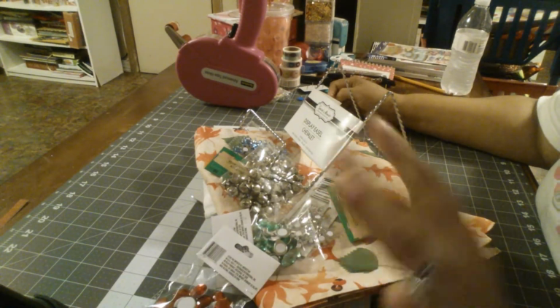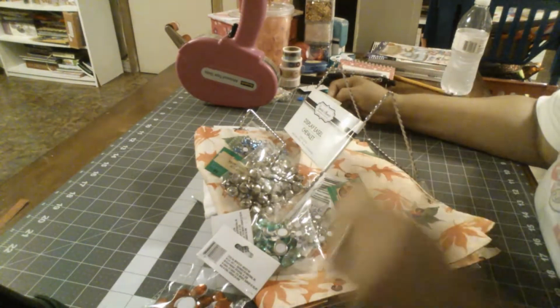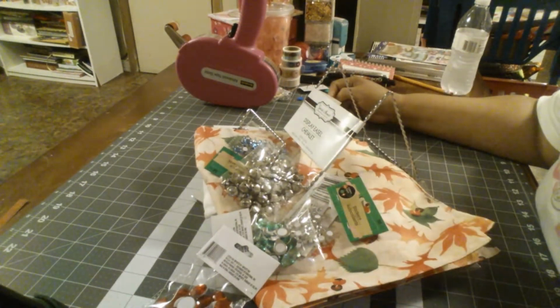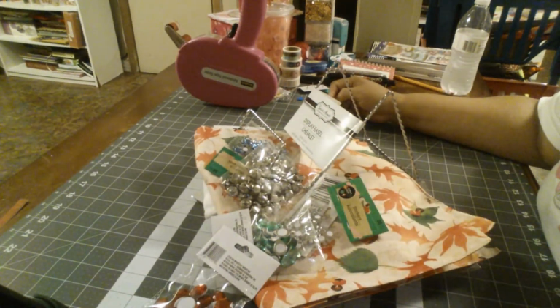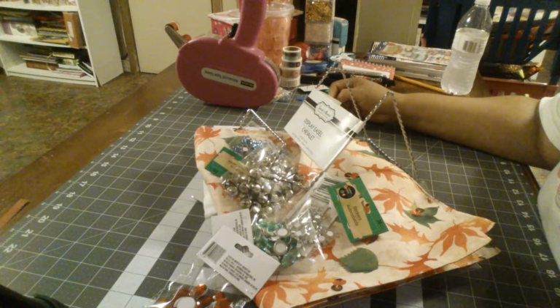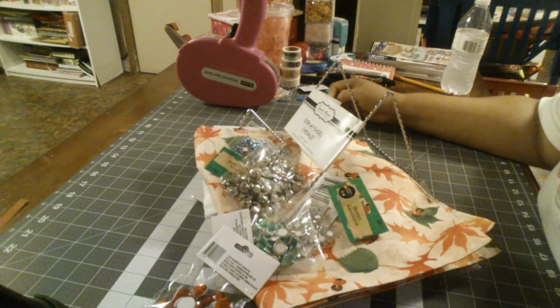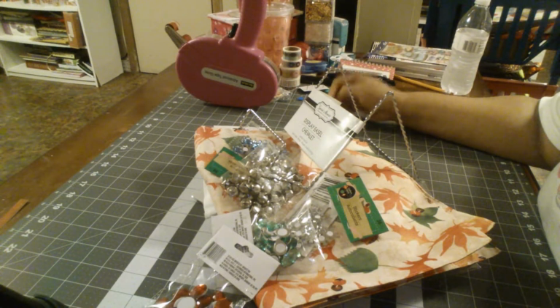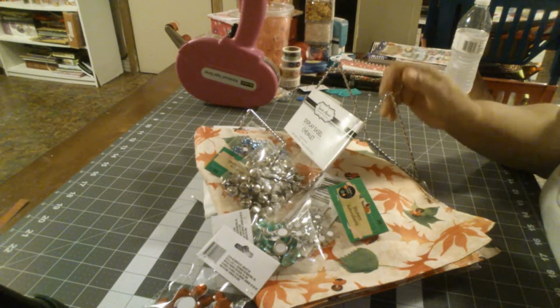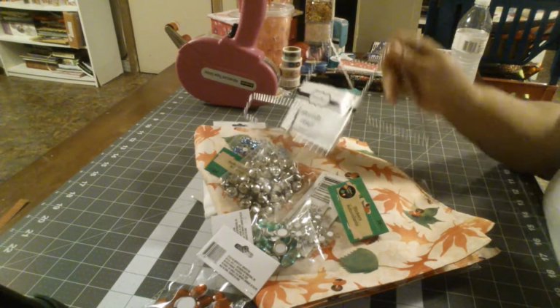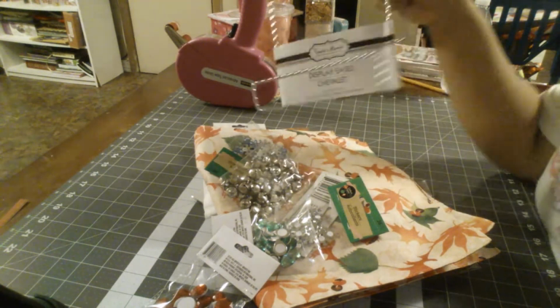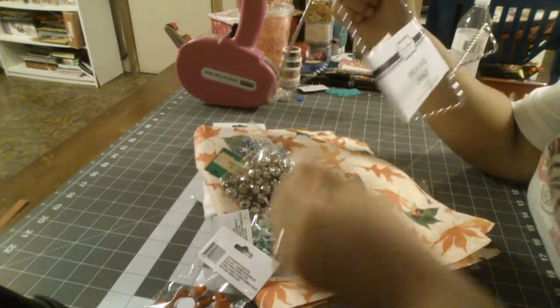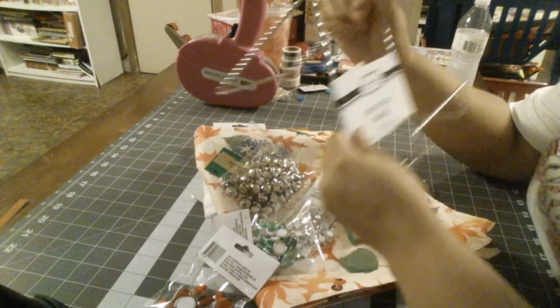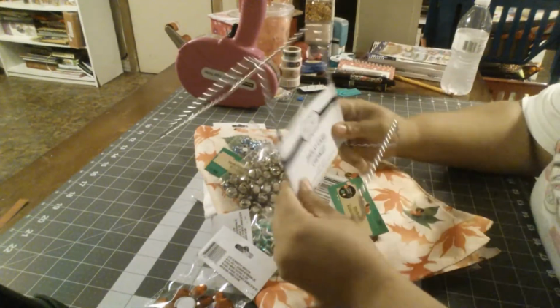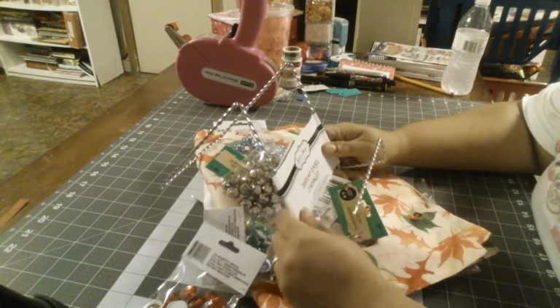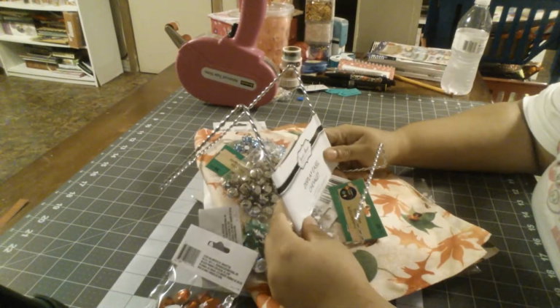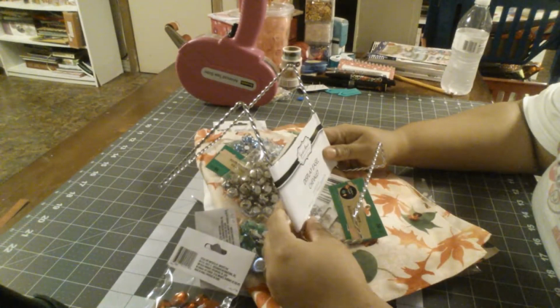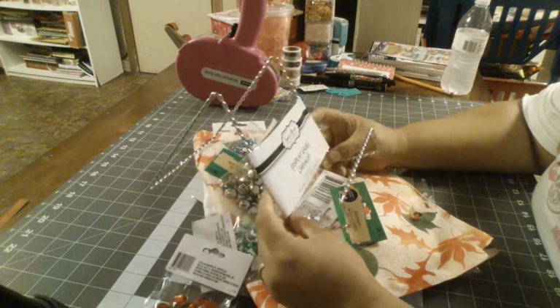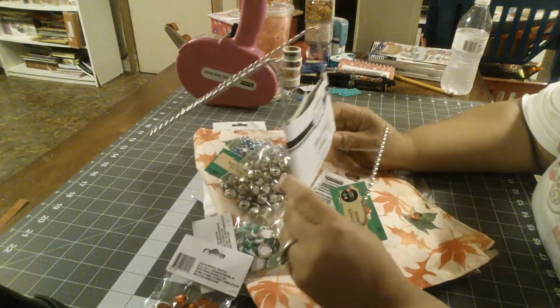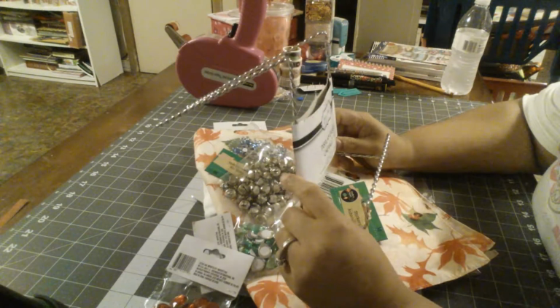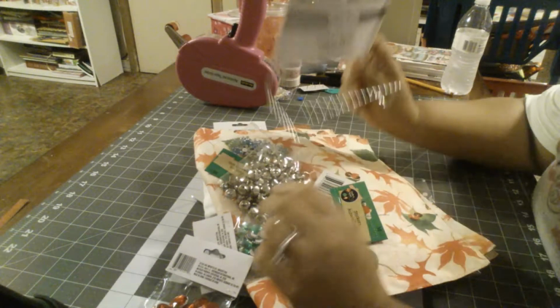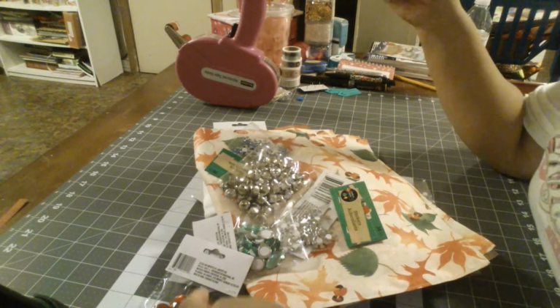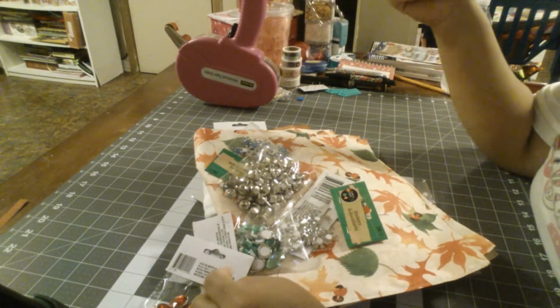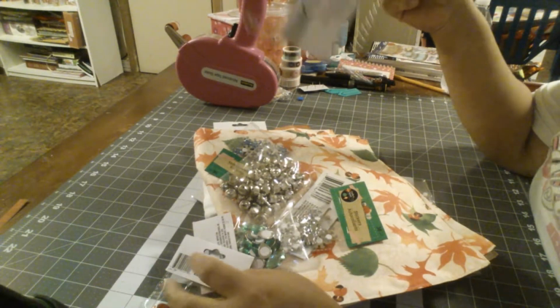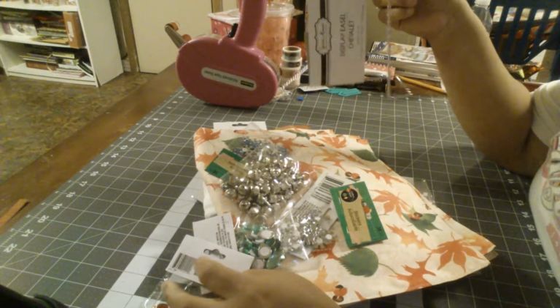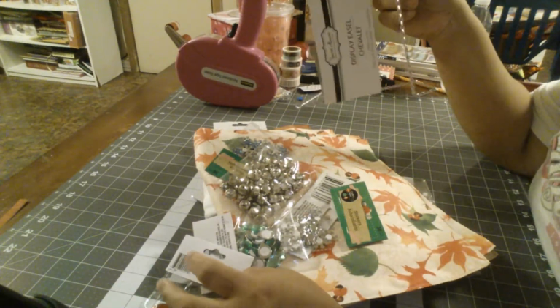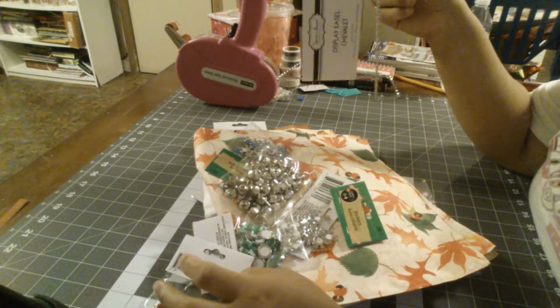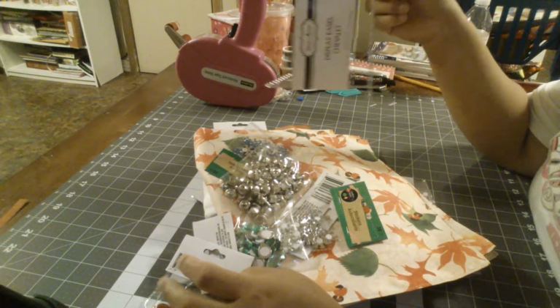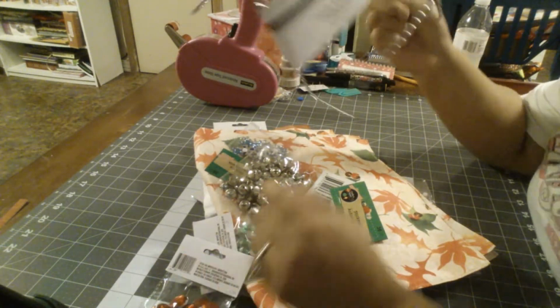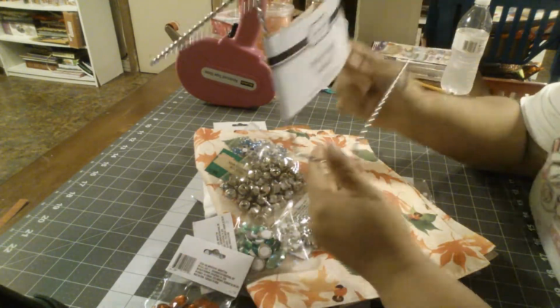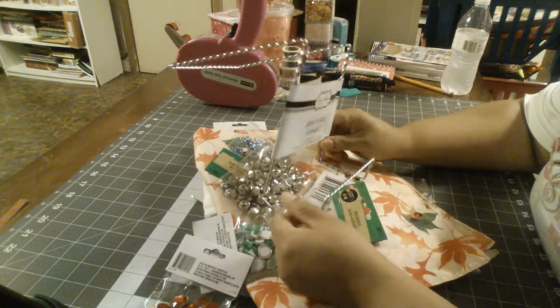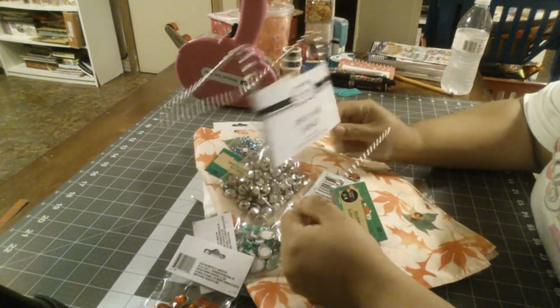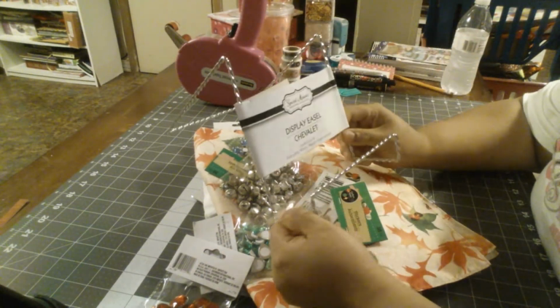Hi, welcome back to my channel! How are you guys? I am so glad to be with you again. I did another Dollar Tree haul — shocking, right?